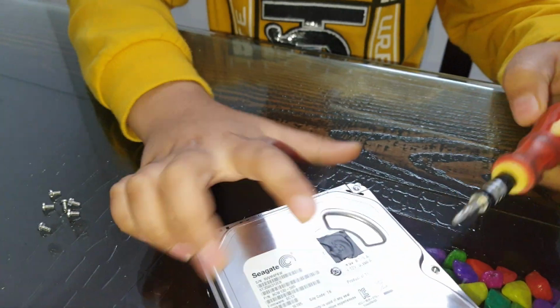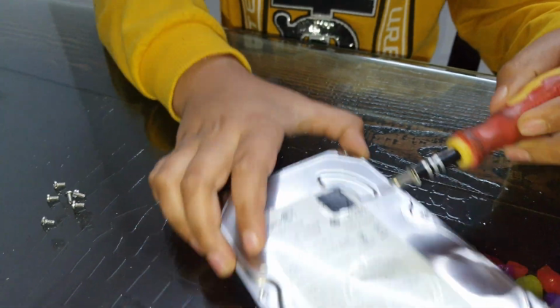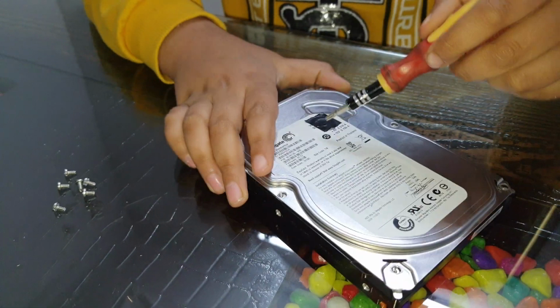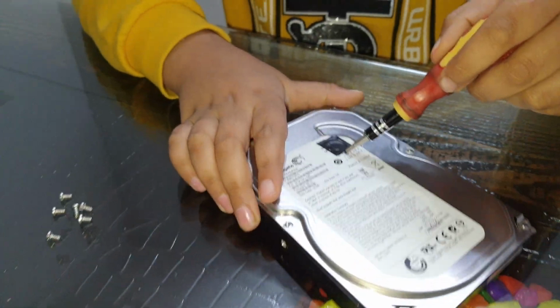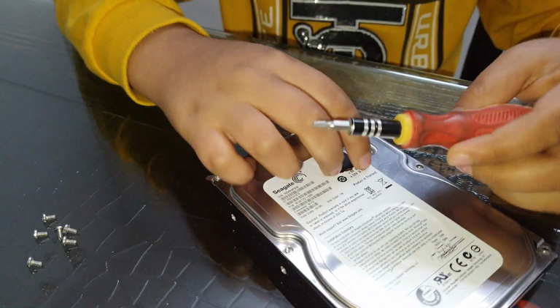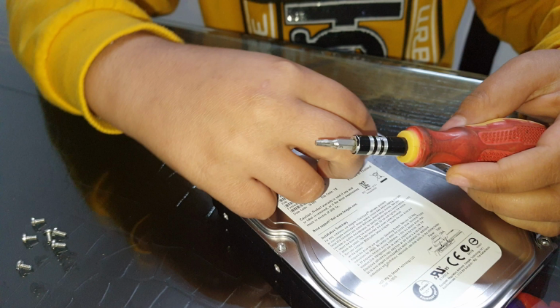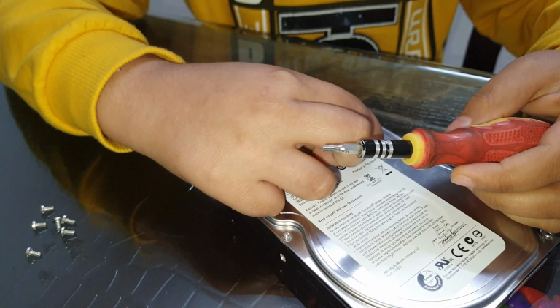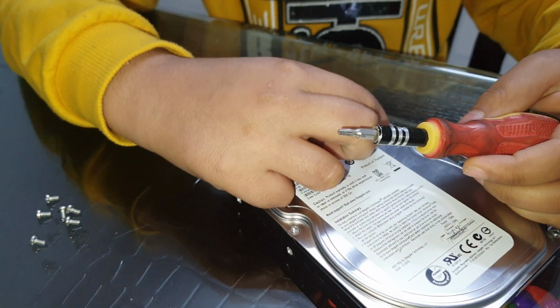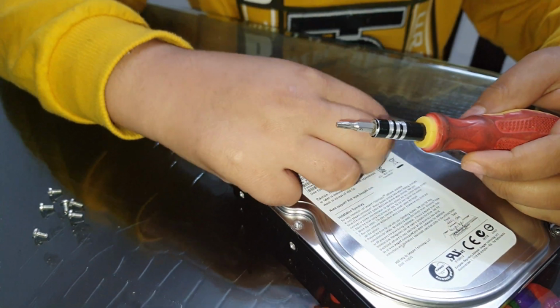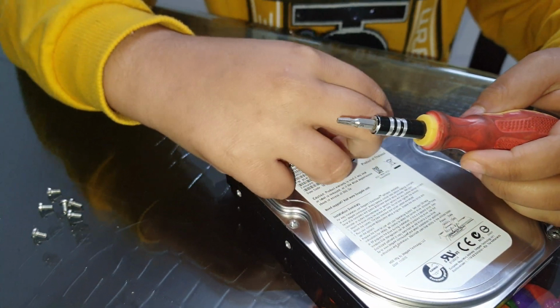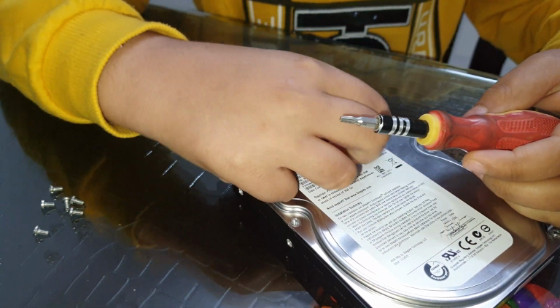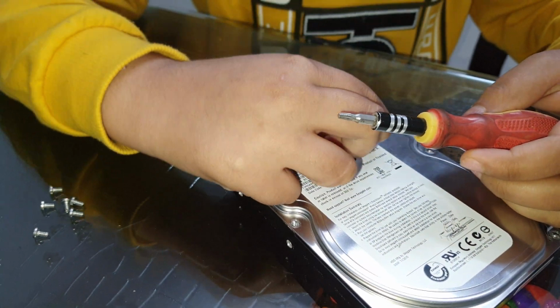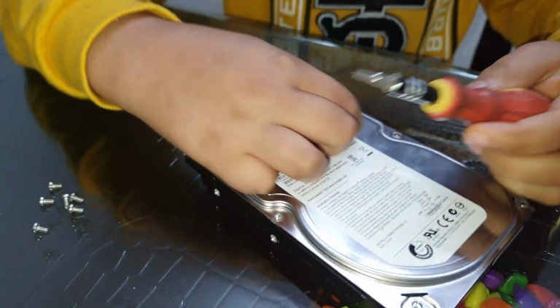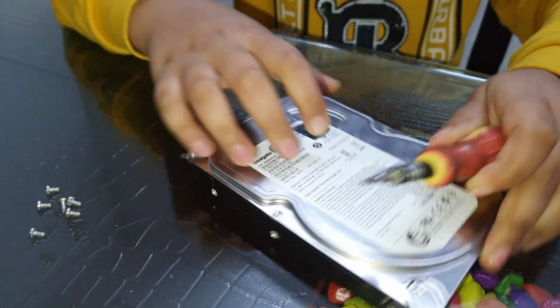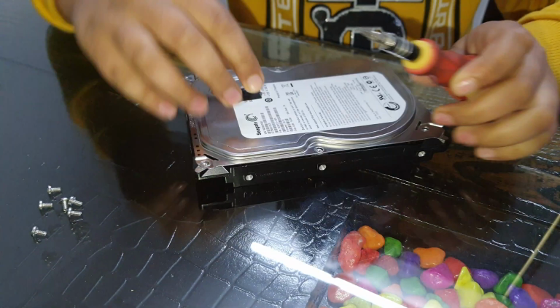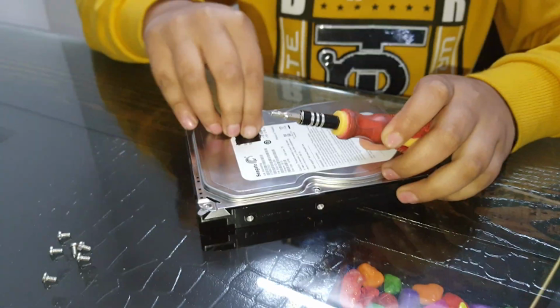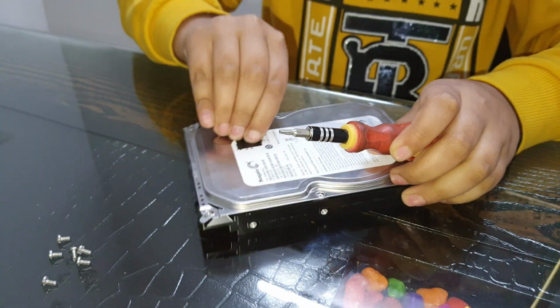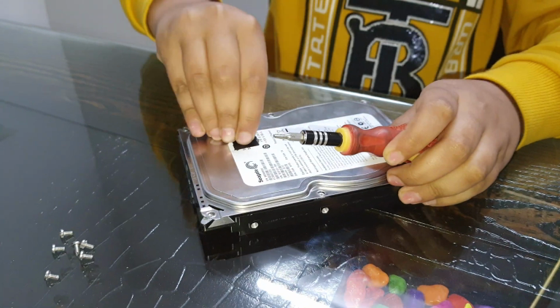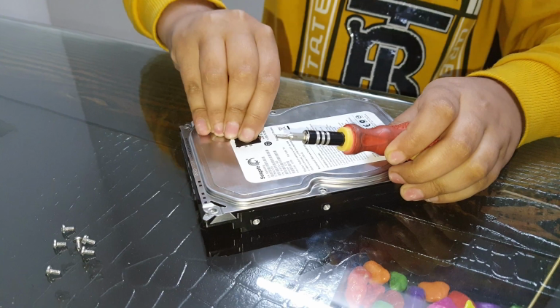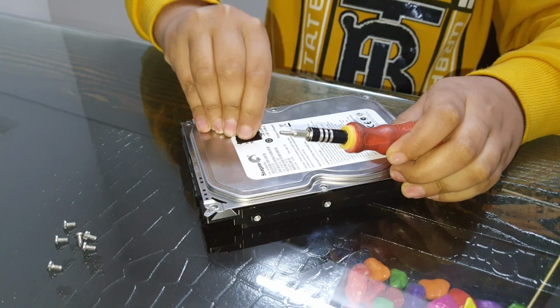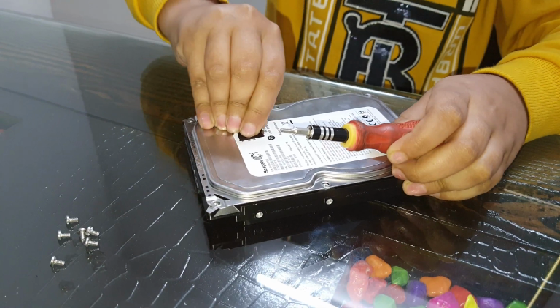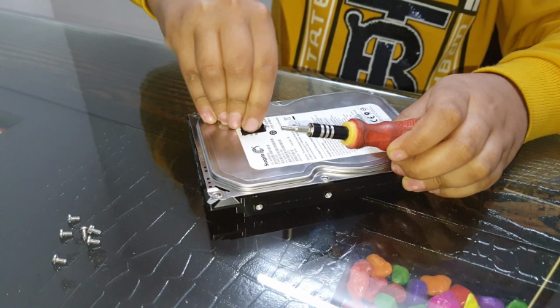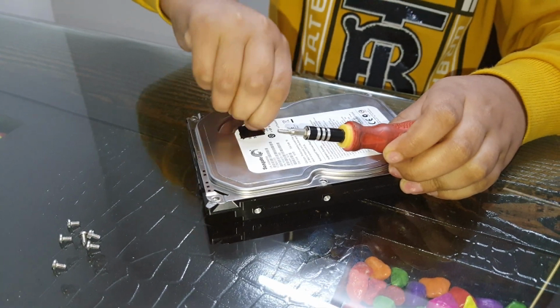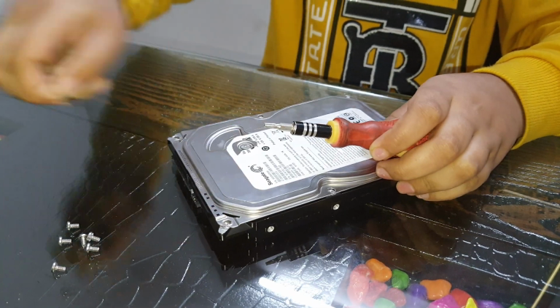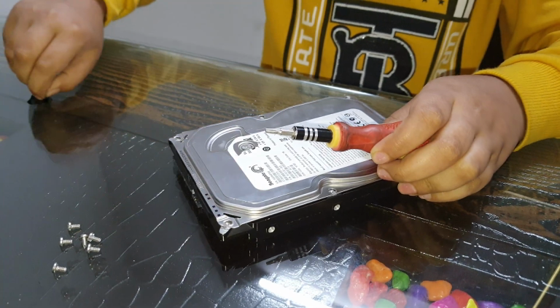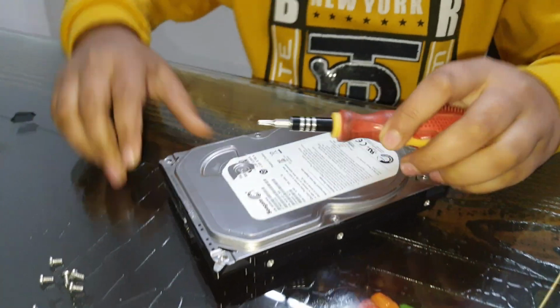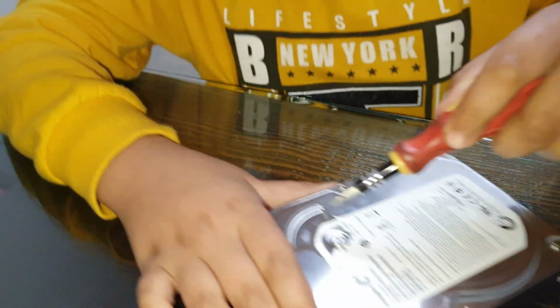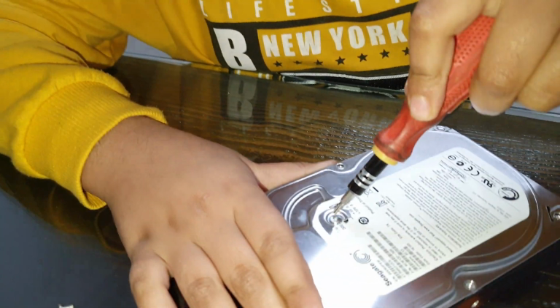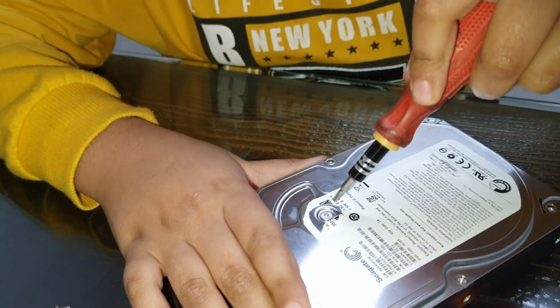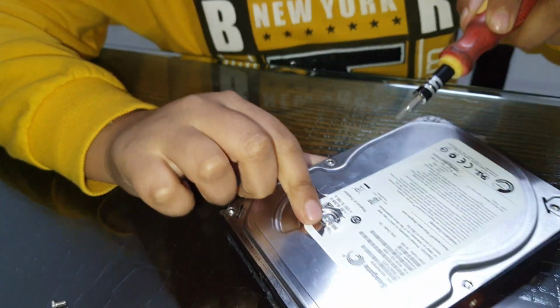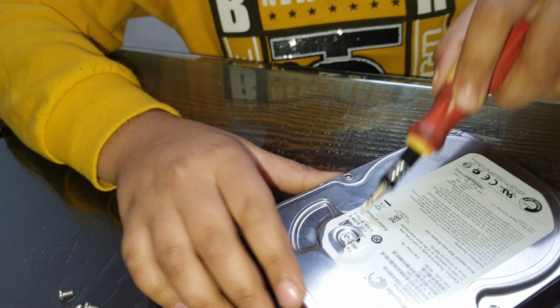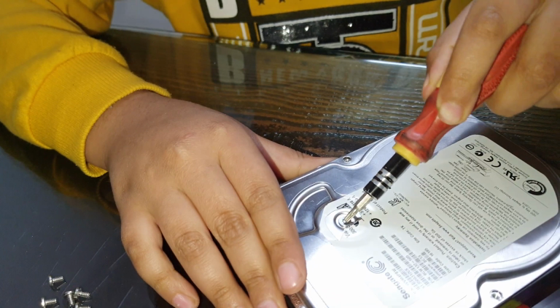The hidden screw is under the sticker, so I am removing the sticker. There we go — and this is the hidden screw.